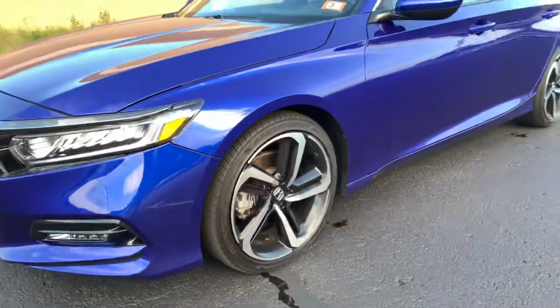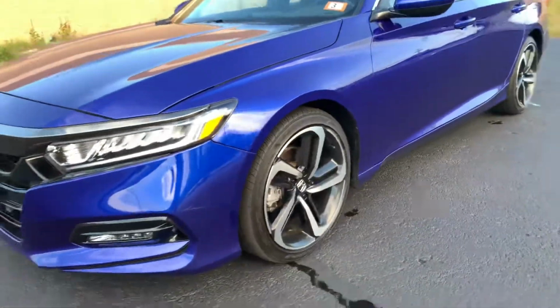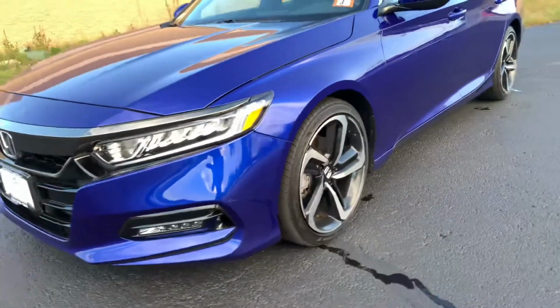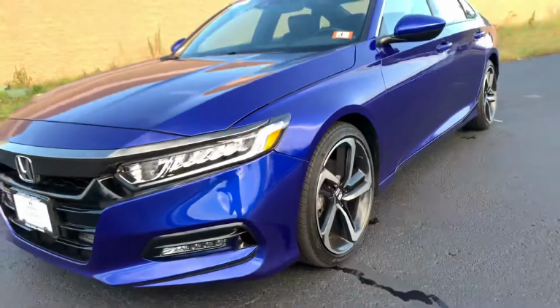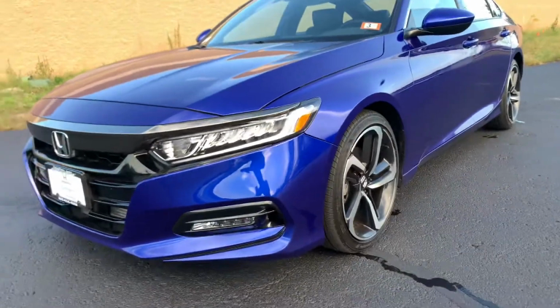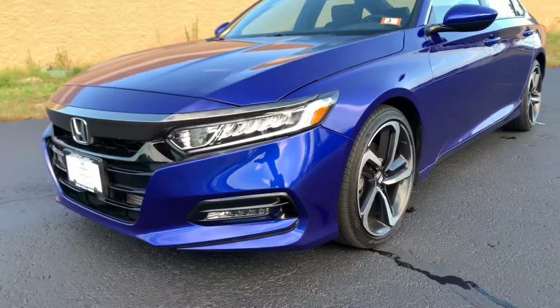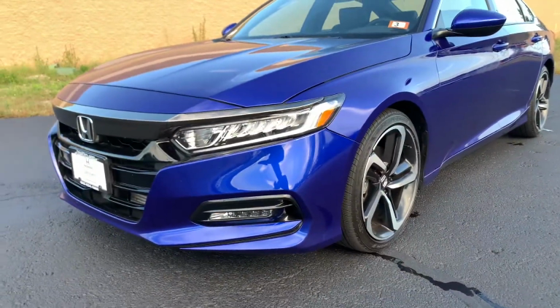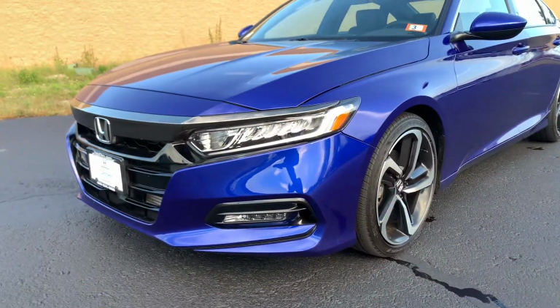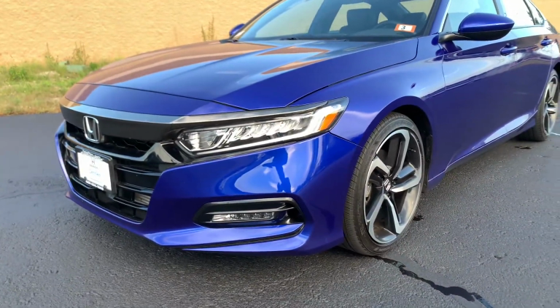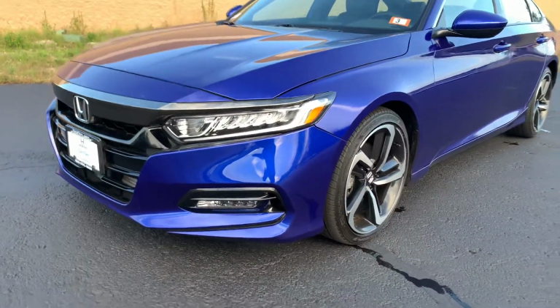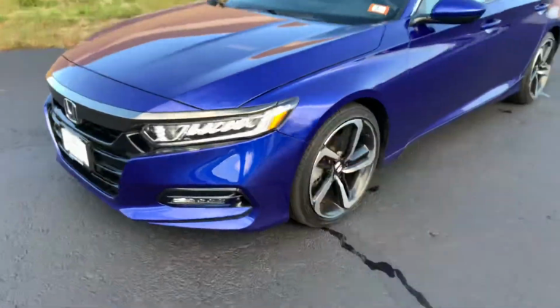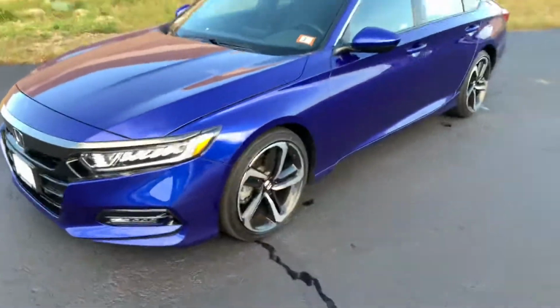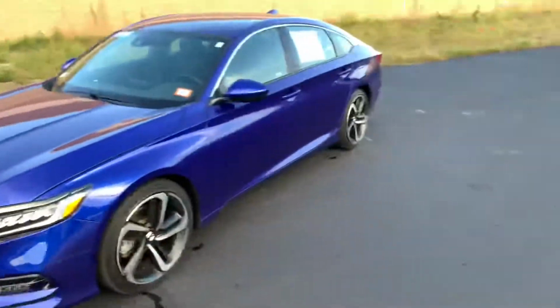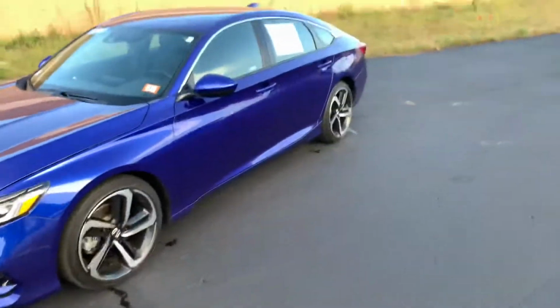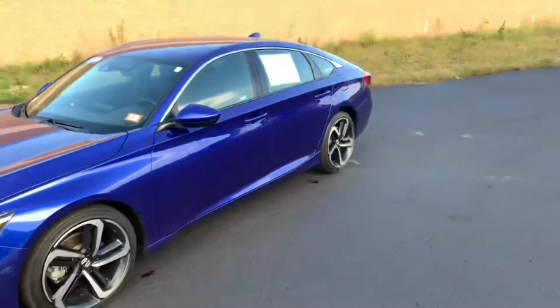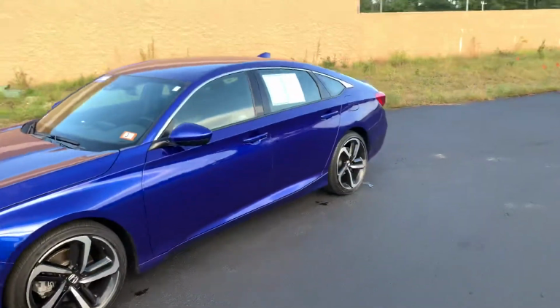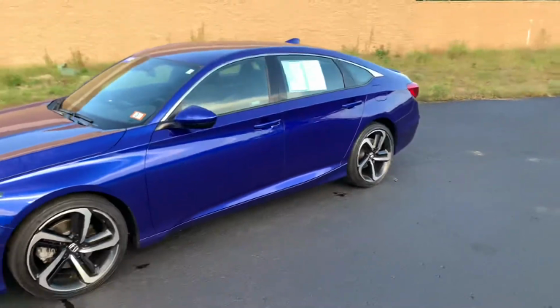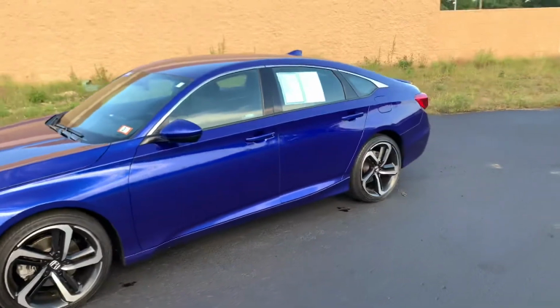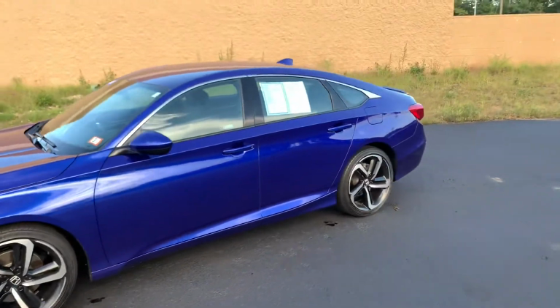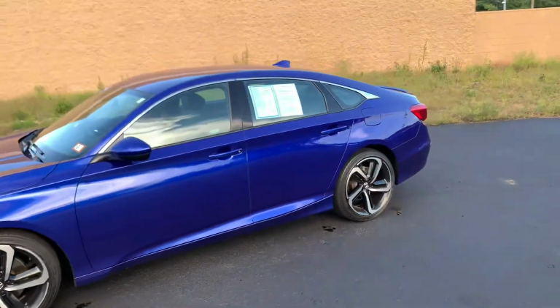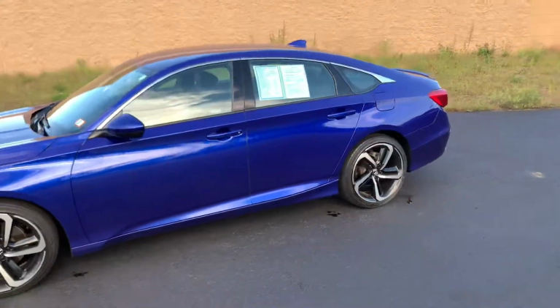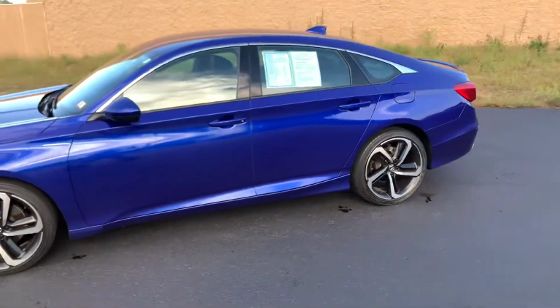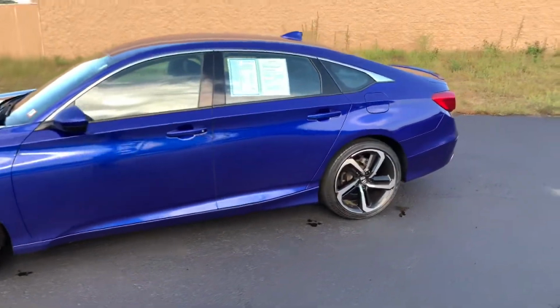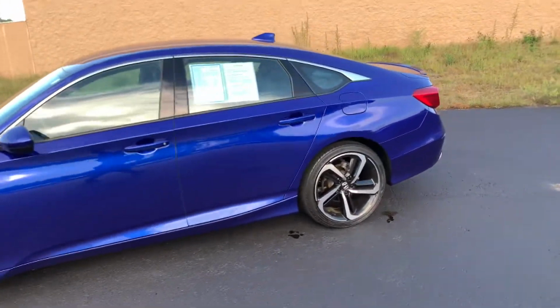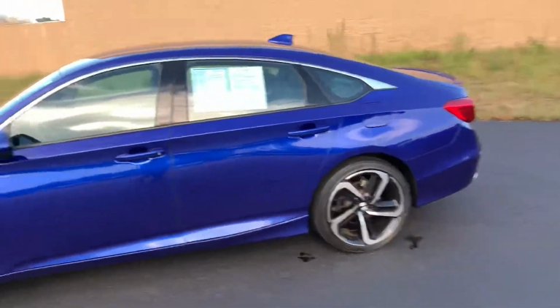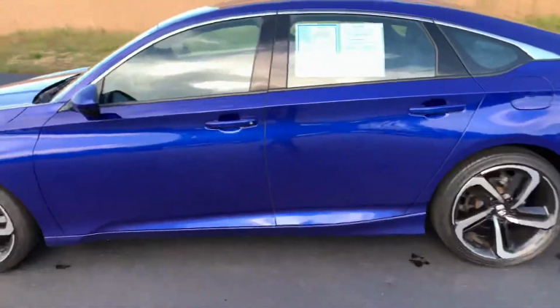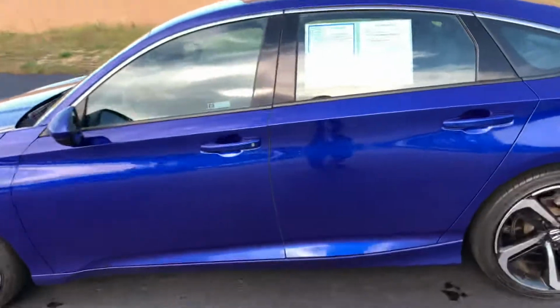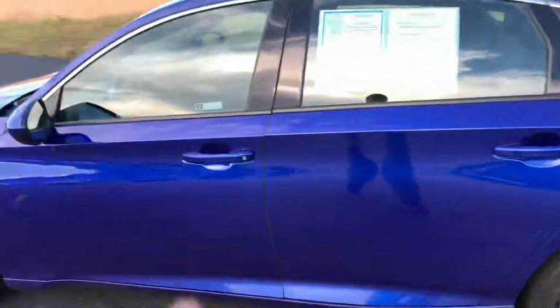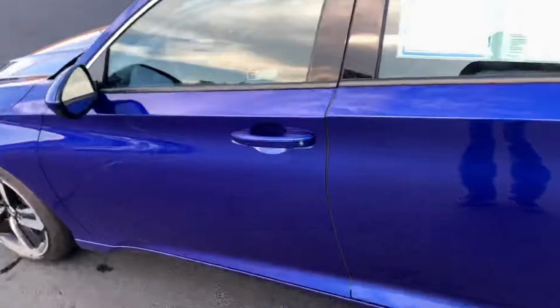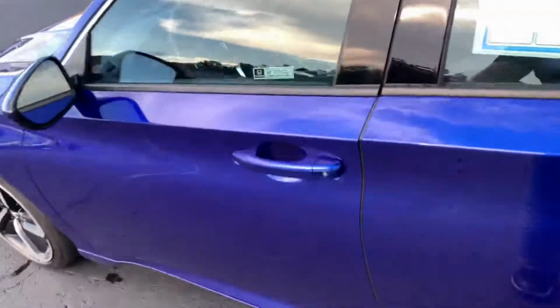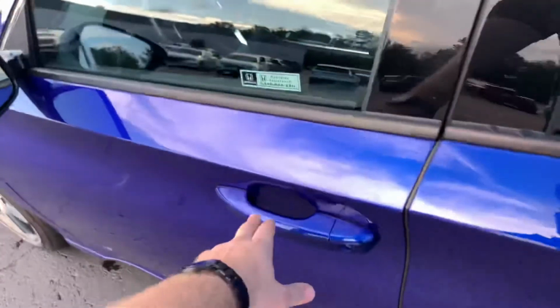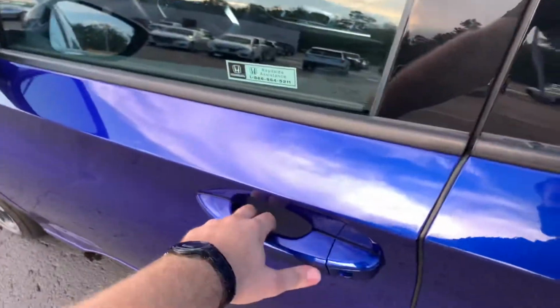Moving on over to the front of the vehicle, we have LED headlights and LED fog lights — can't complain. This is a Honda certified vehicle, so it does include a seven-year, 100,000-mile powertrain warranty and an additional one year, 12,000 miles after that runs out.